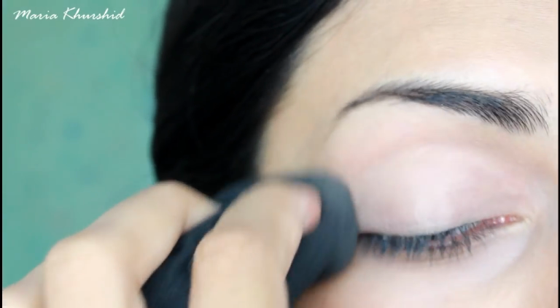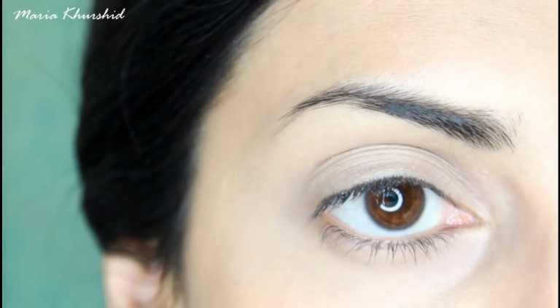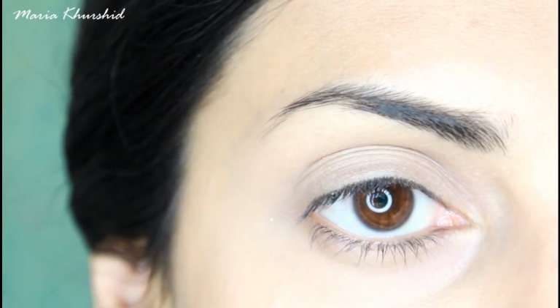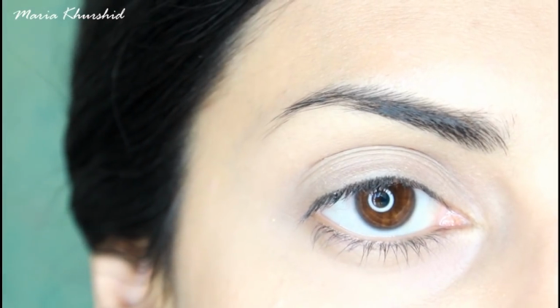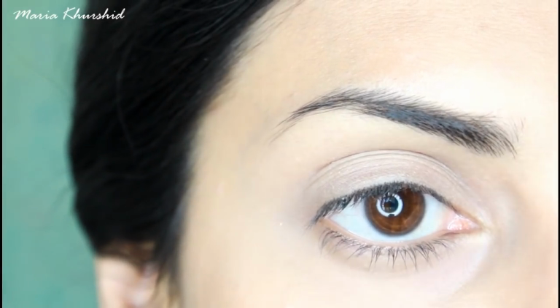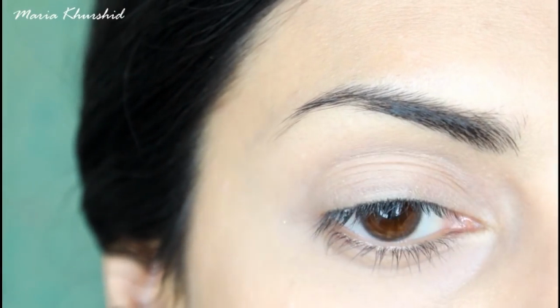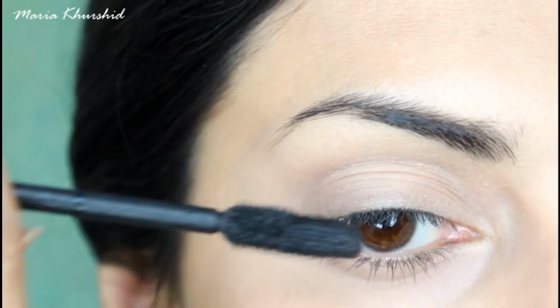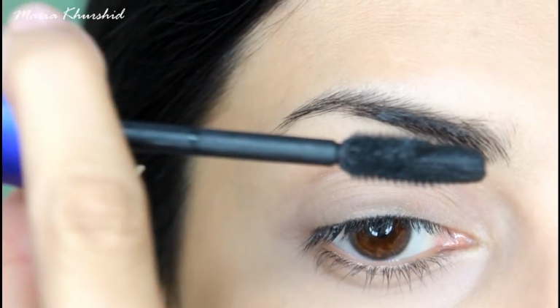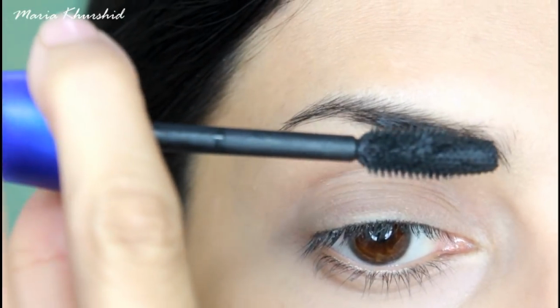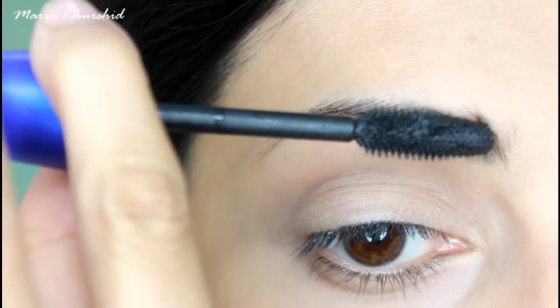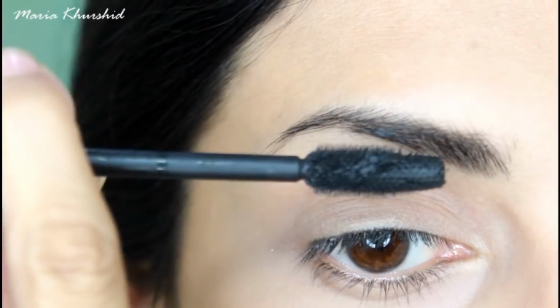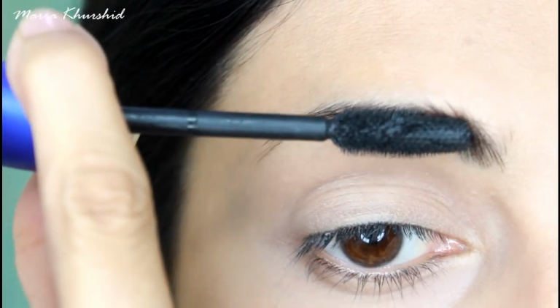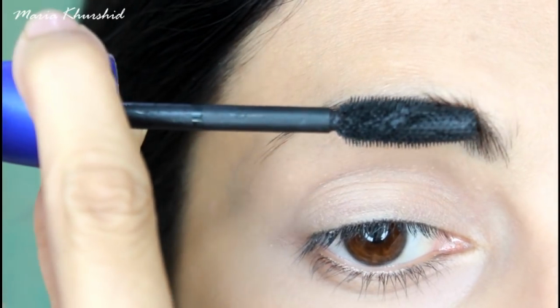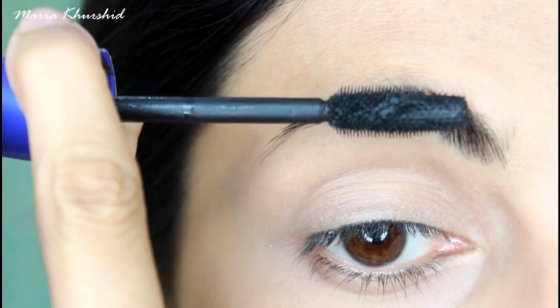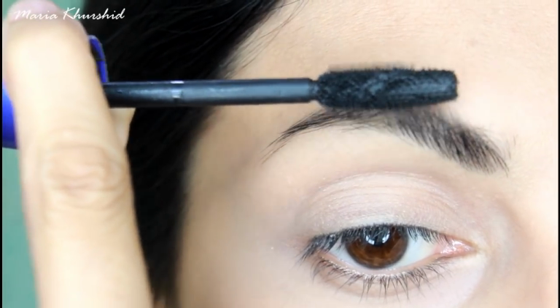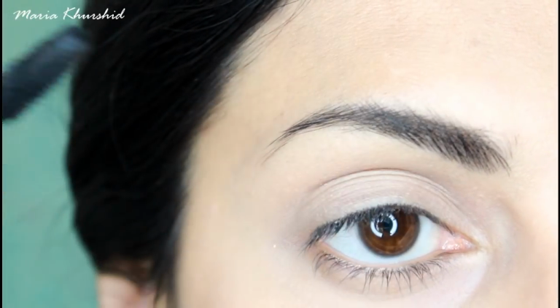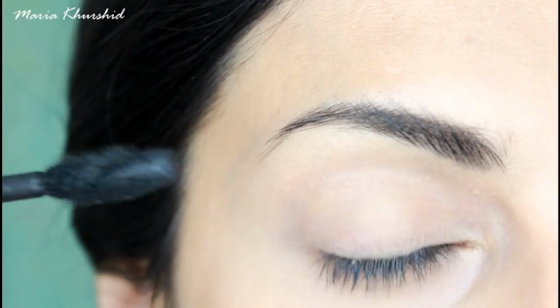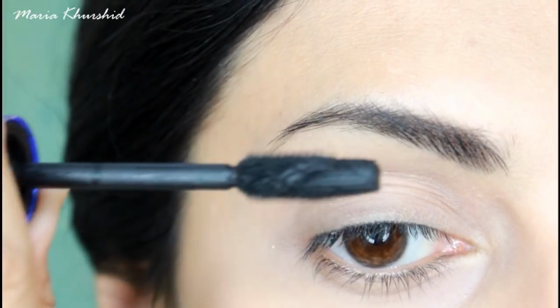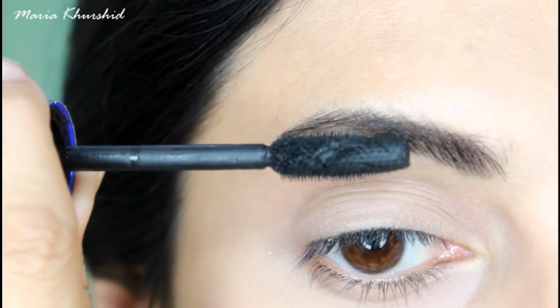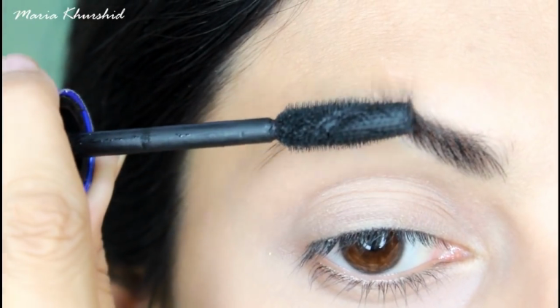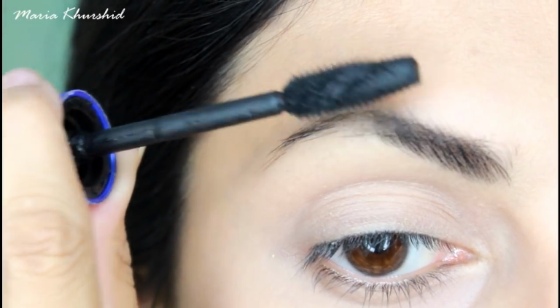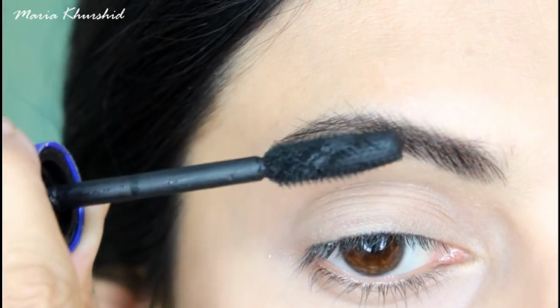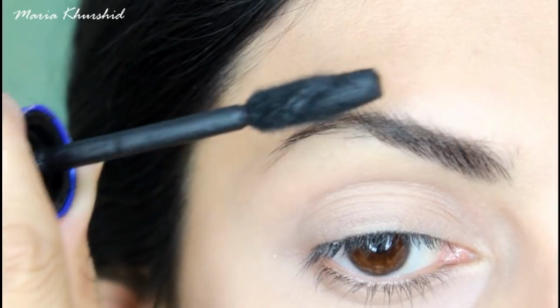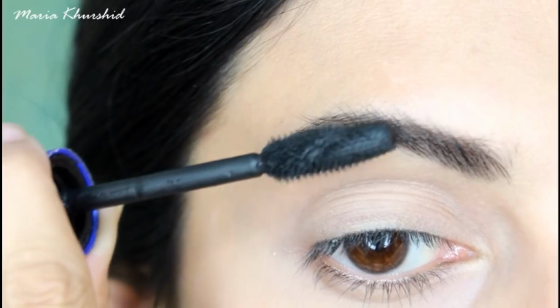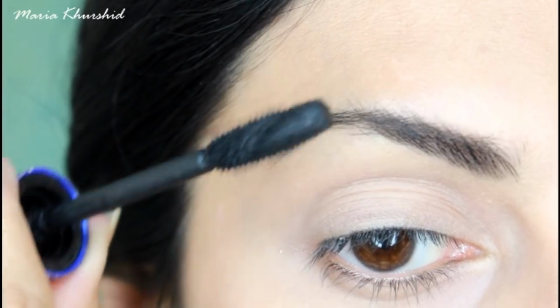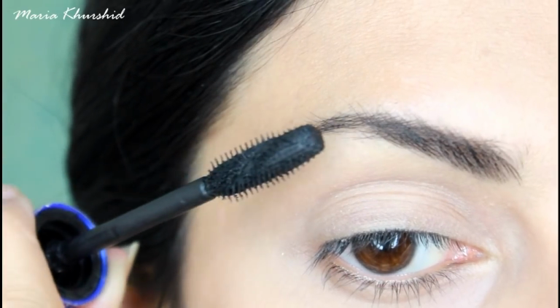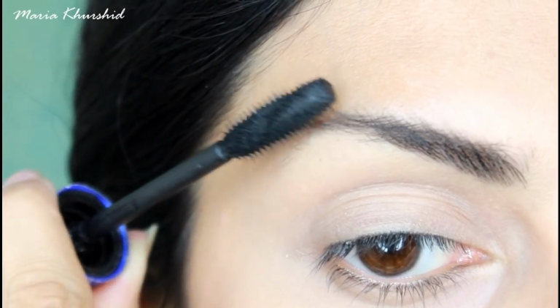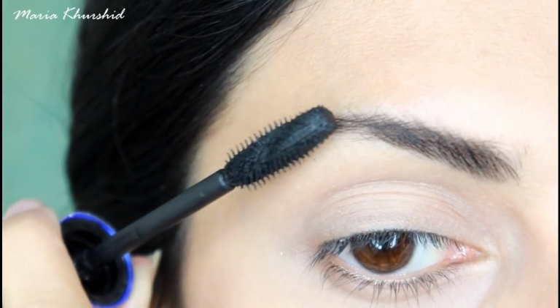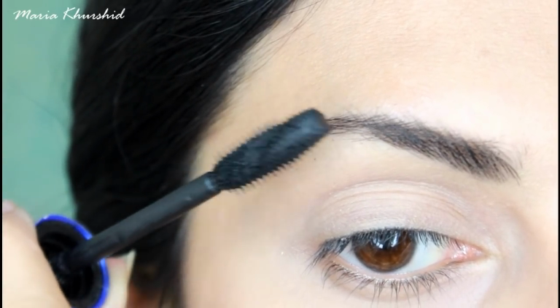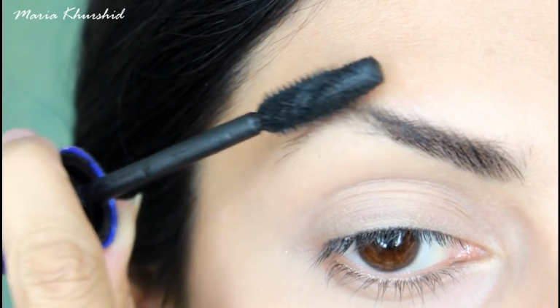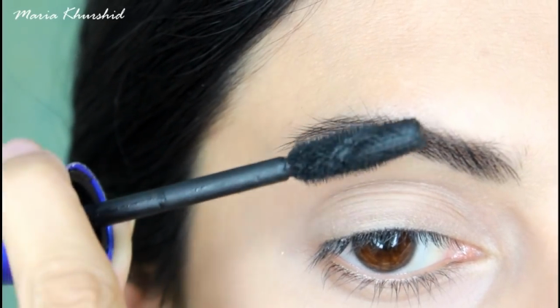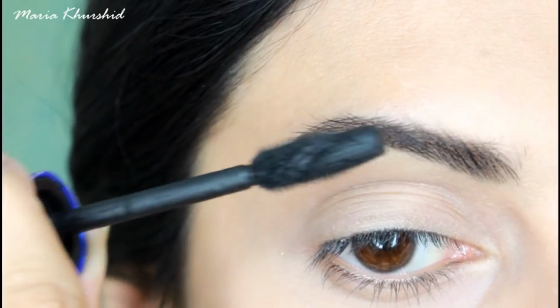I am using mascara by Maybelline for the eyebrows — you can use any mascara that you have. This gives you a natural look where your eyebrows will just appear a bit darker. If they are already dark, you don't need to put anything else.